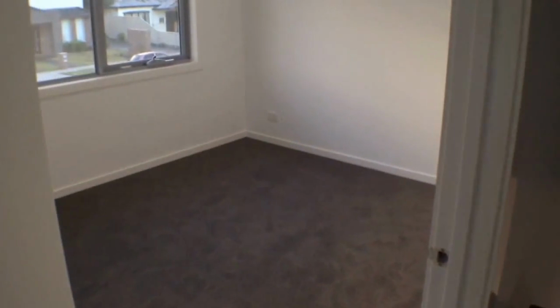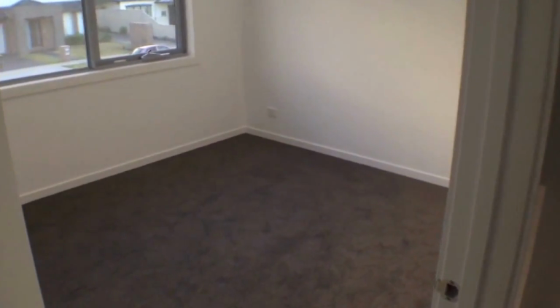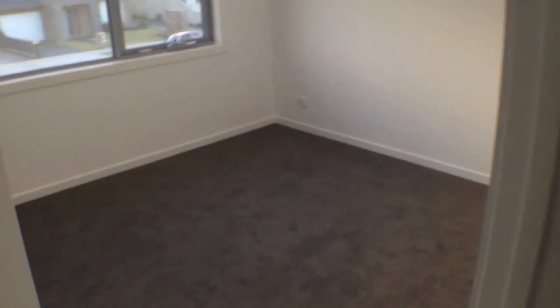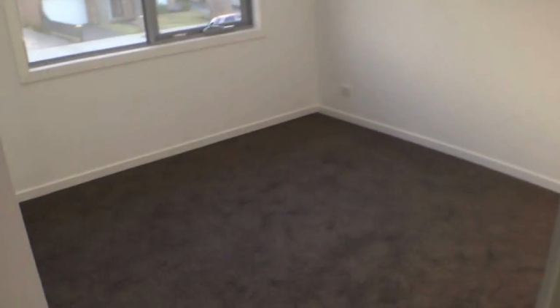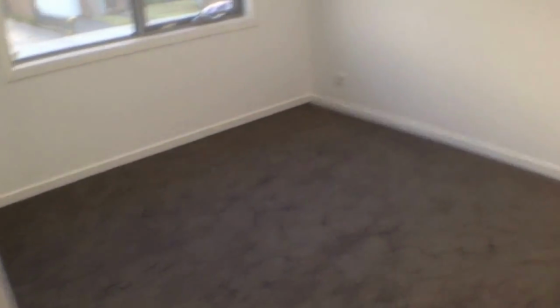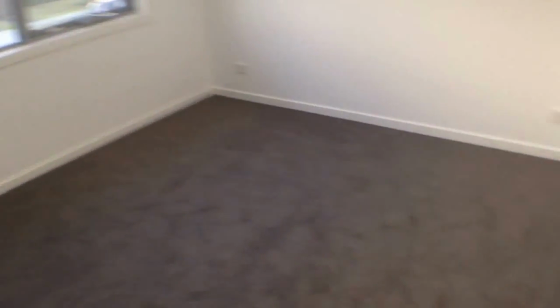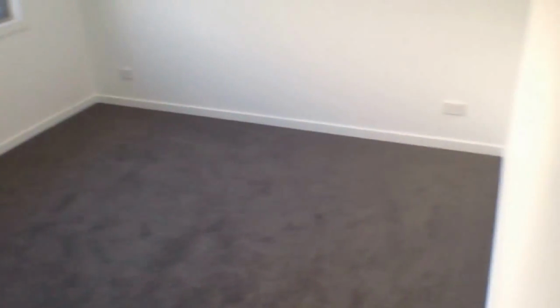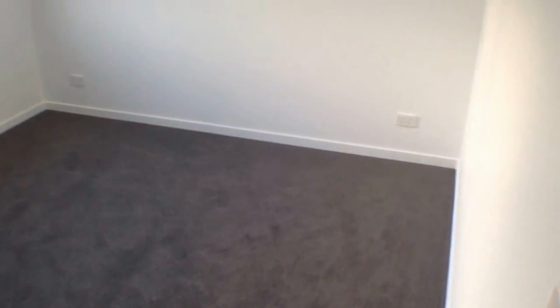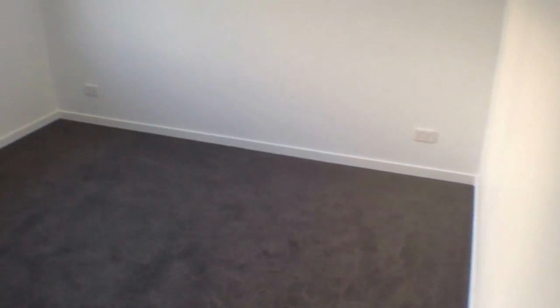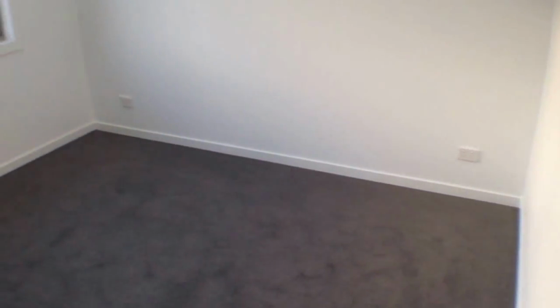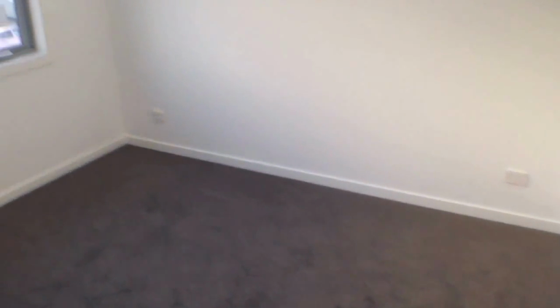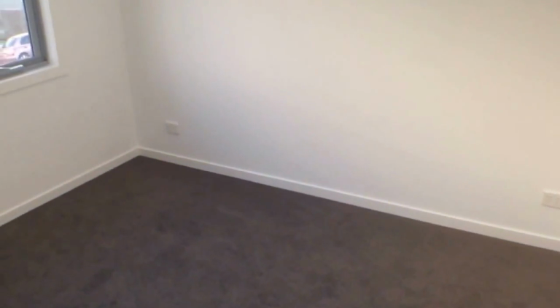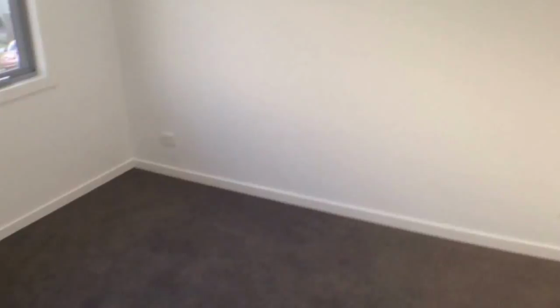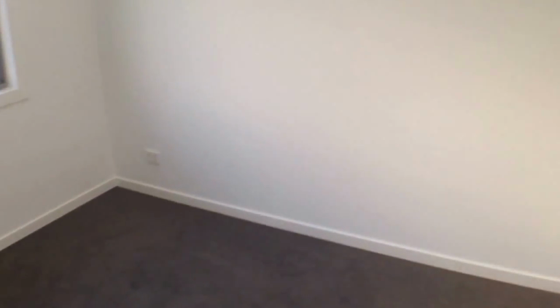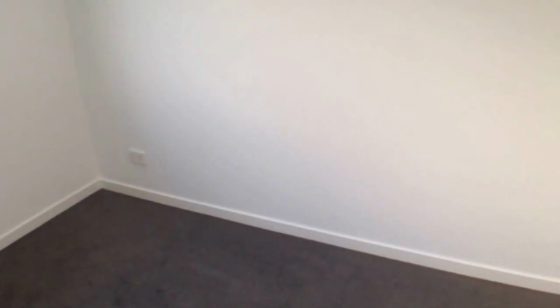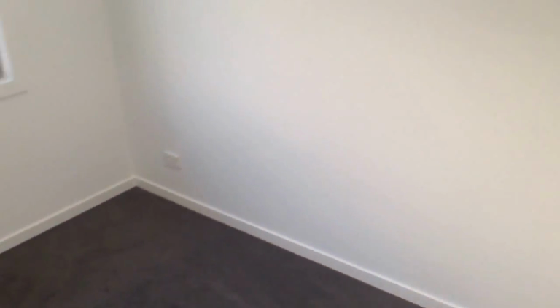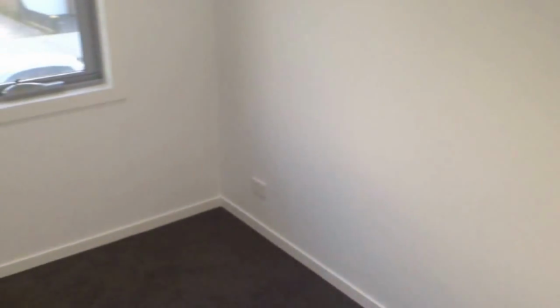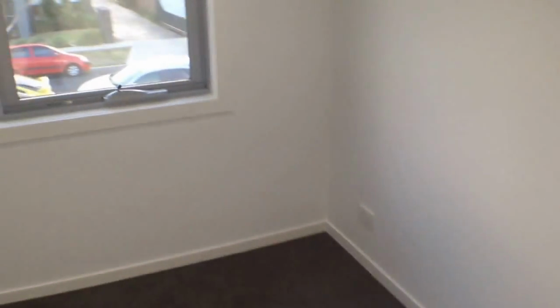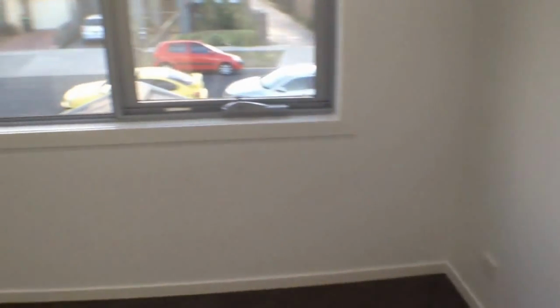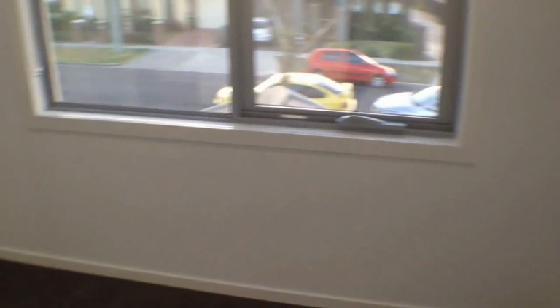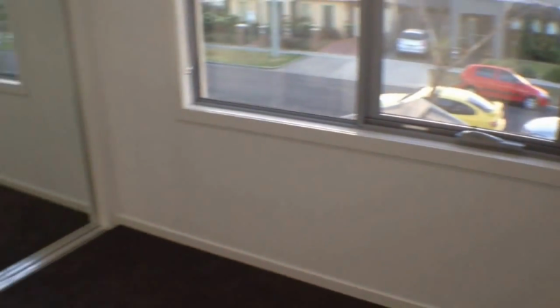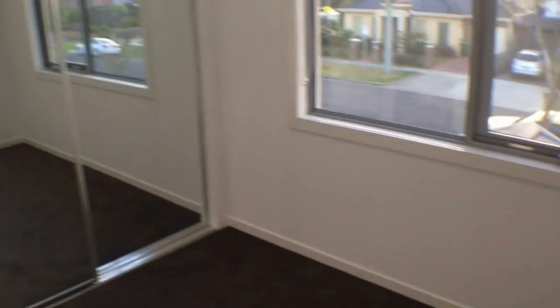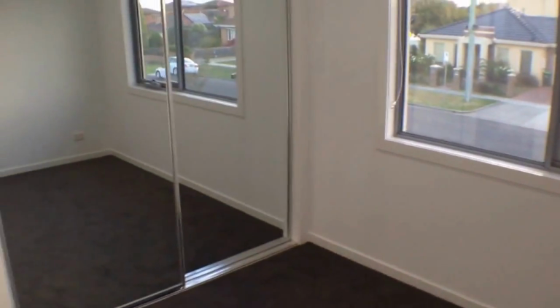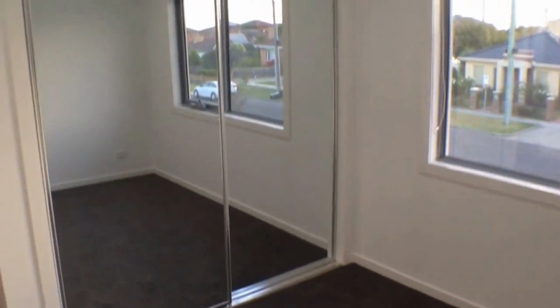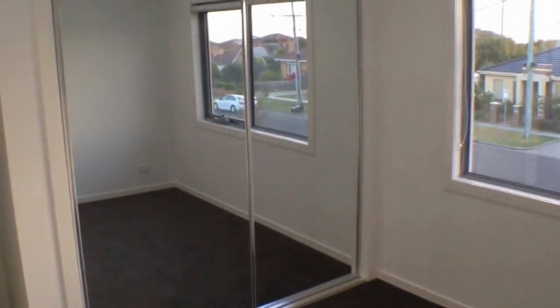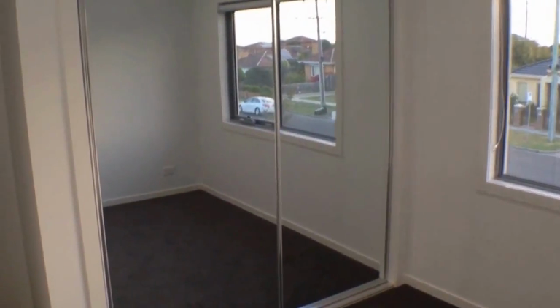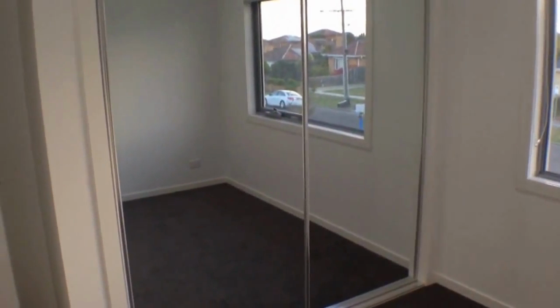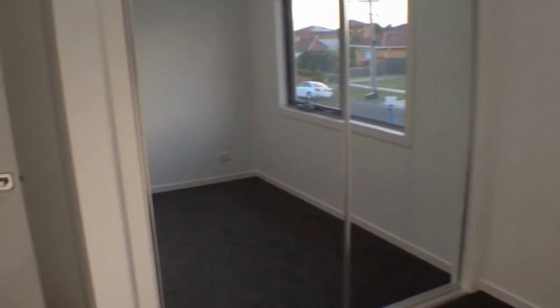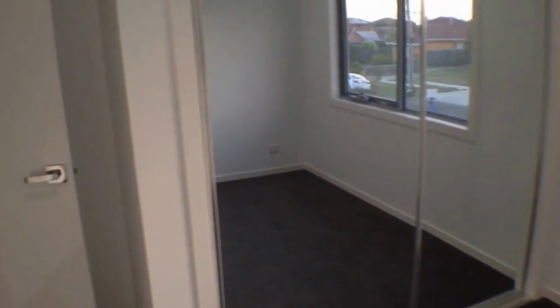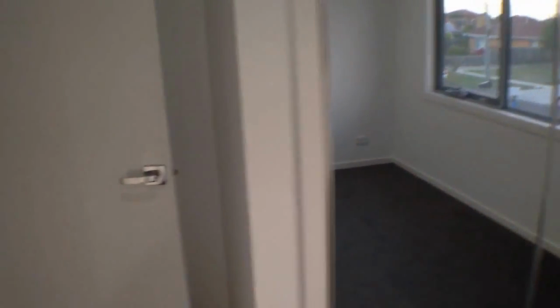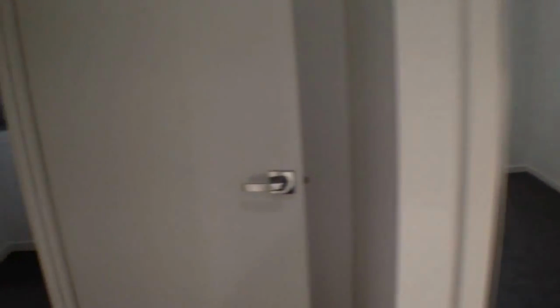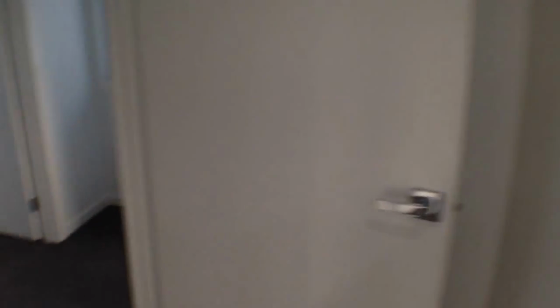This is the second bedroom — really quite big. You can fit a king size bed and also your chest of drawers. Very big built-in robes as well, and very good natural light.